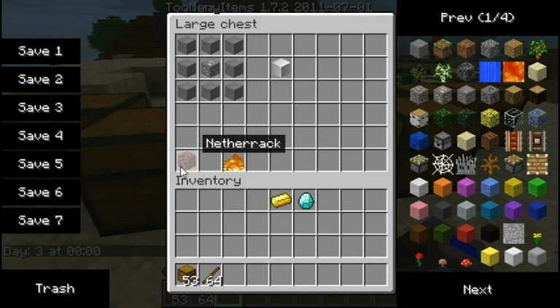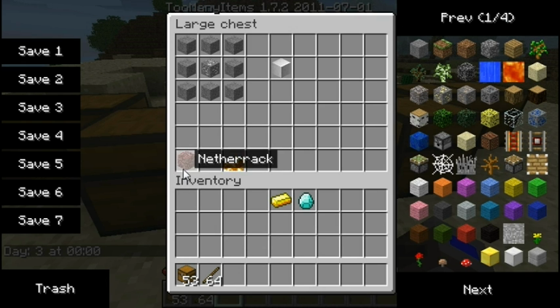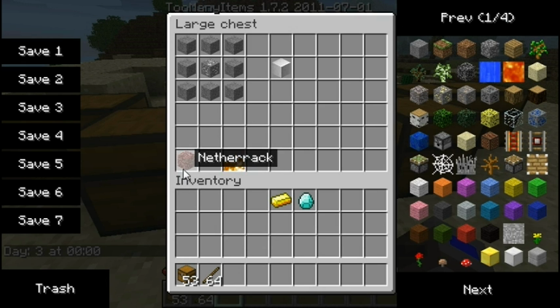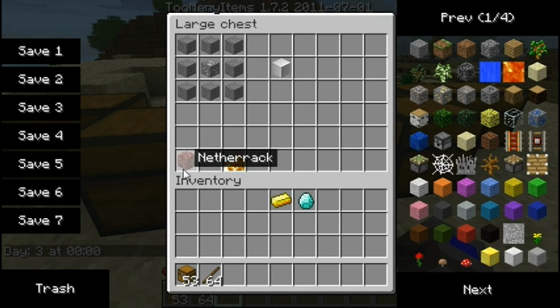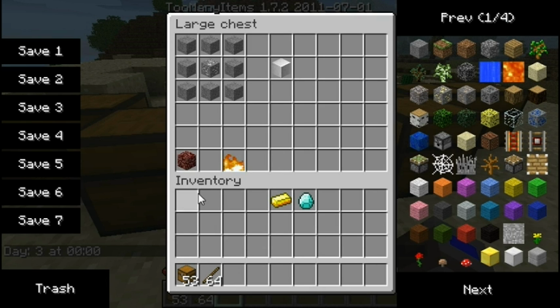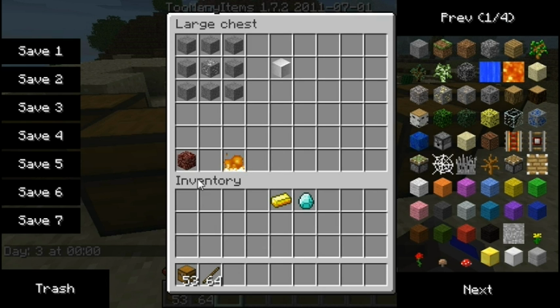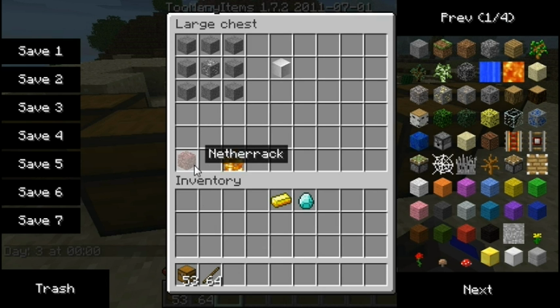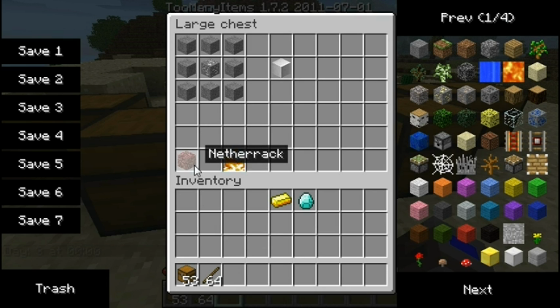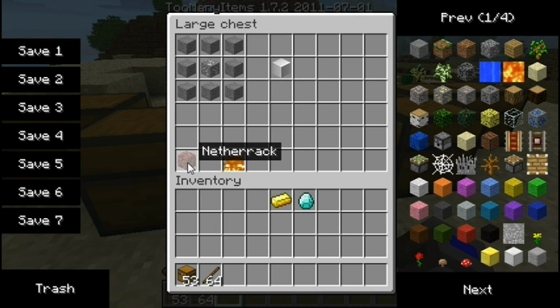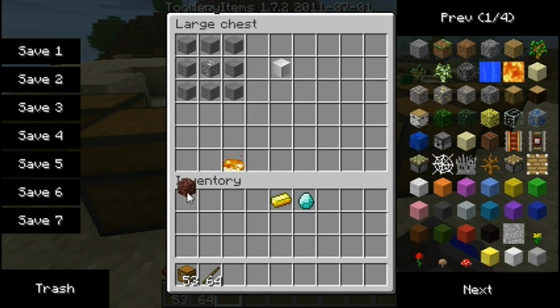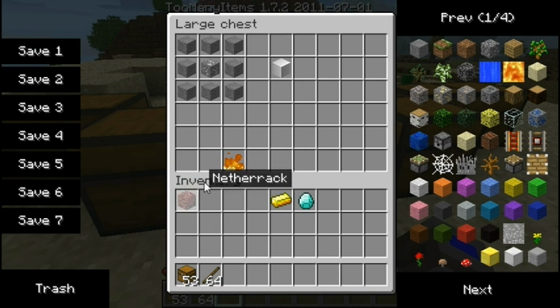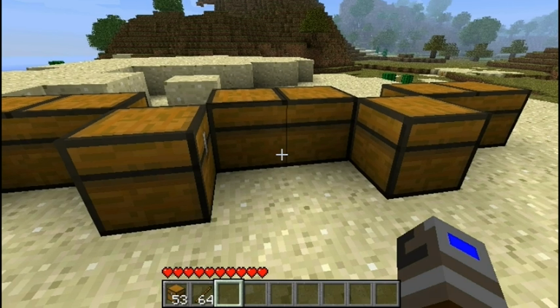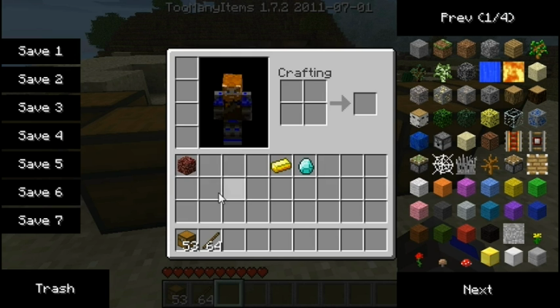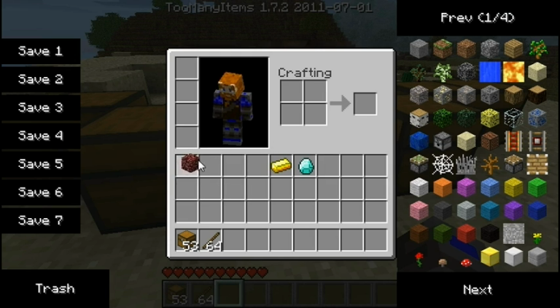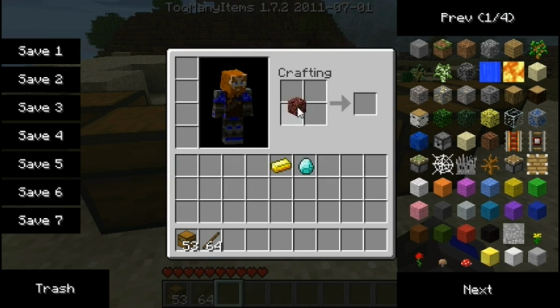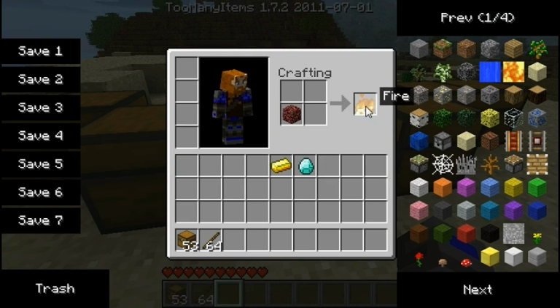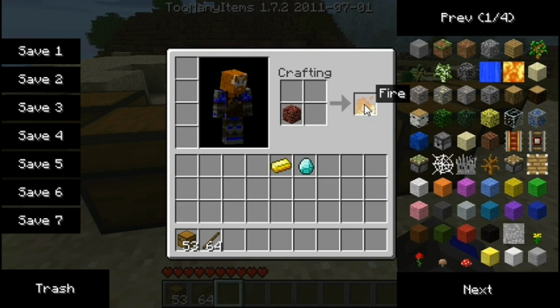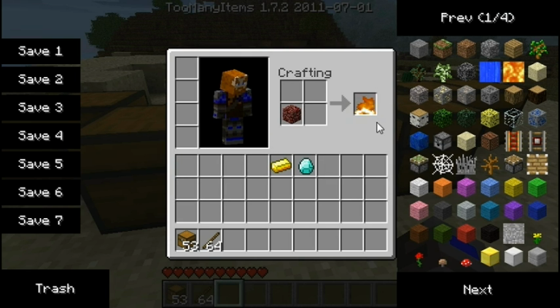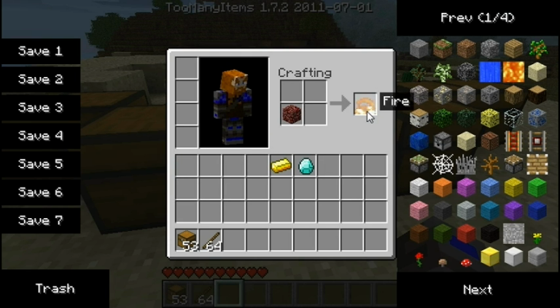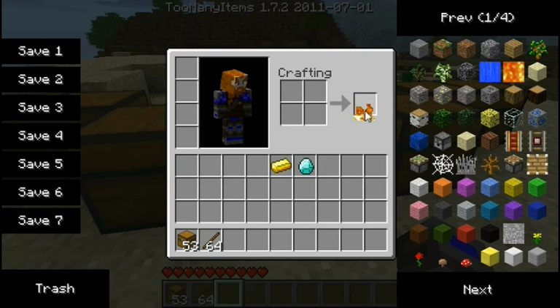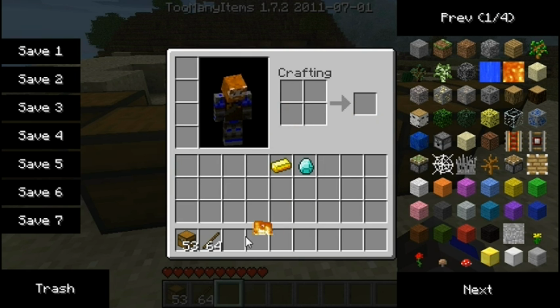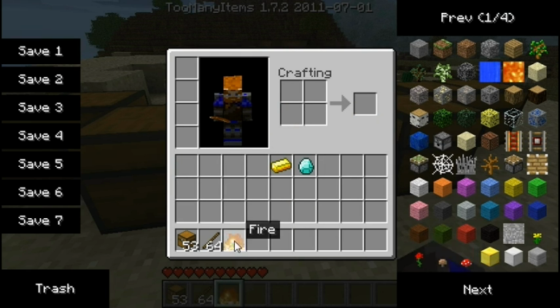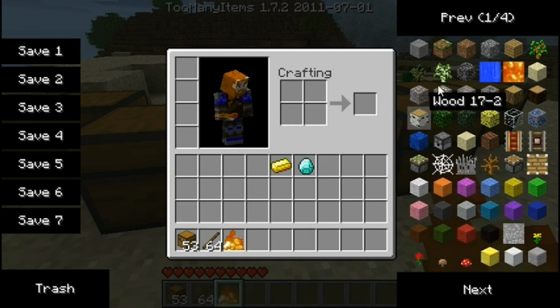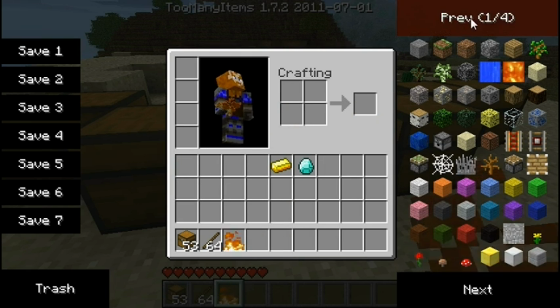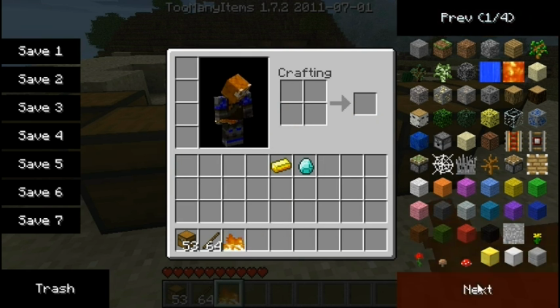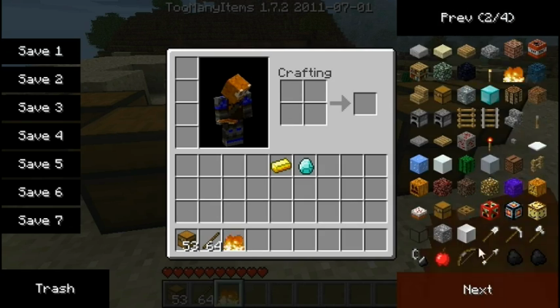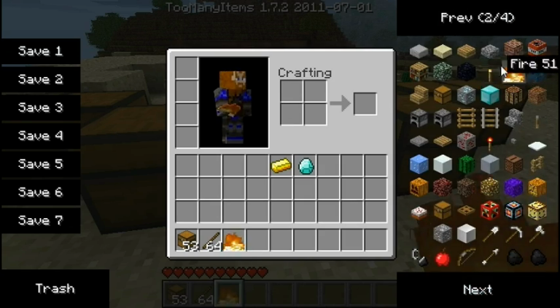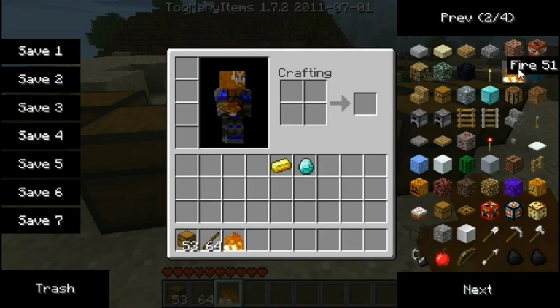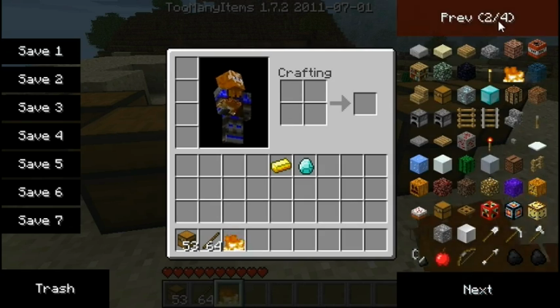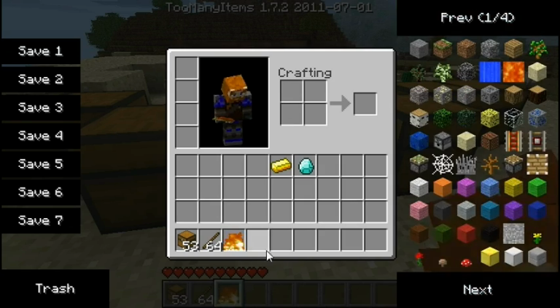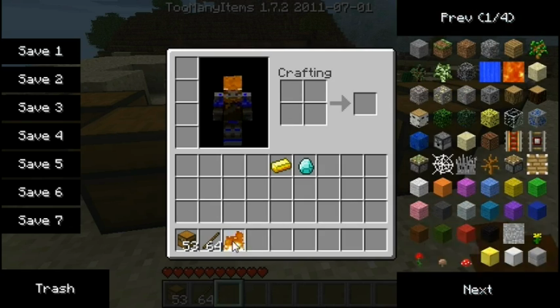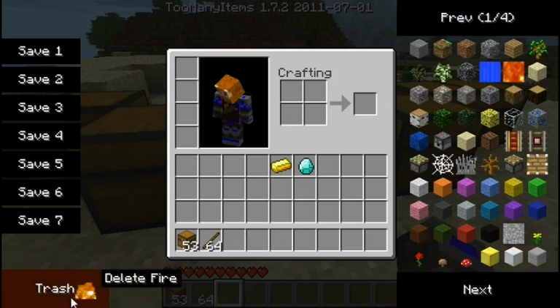Next up is, if you have a bunch of netherrack — the only reason to bring back netherrack is because it's the only thing that's permanently on fire — you can make fire, which otherwise you'd have to get from Too Many Items or inventory edit.